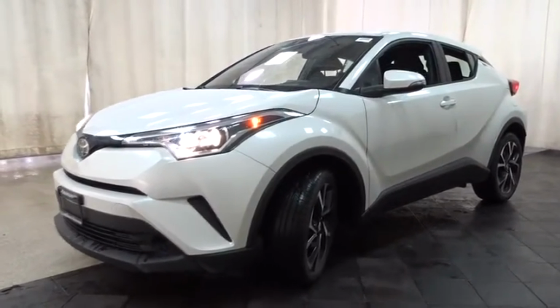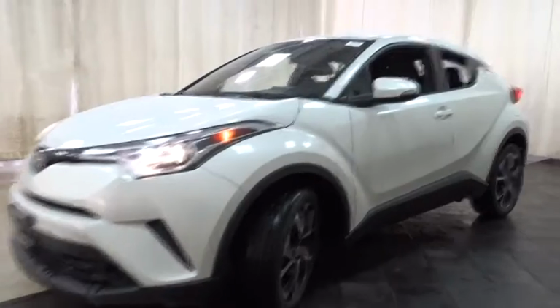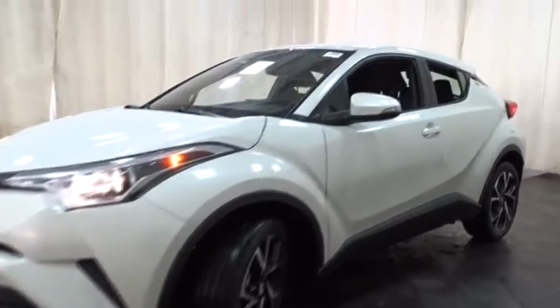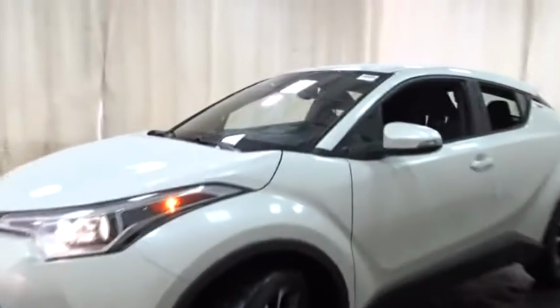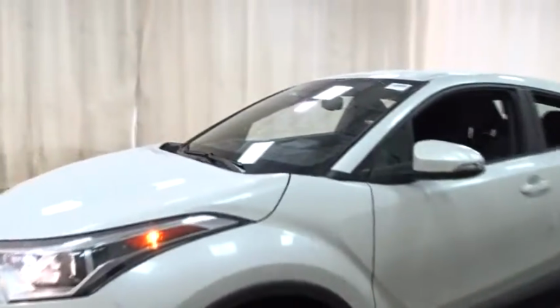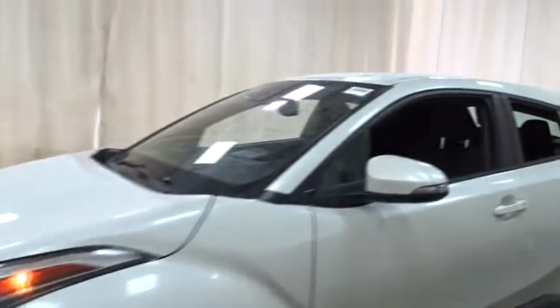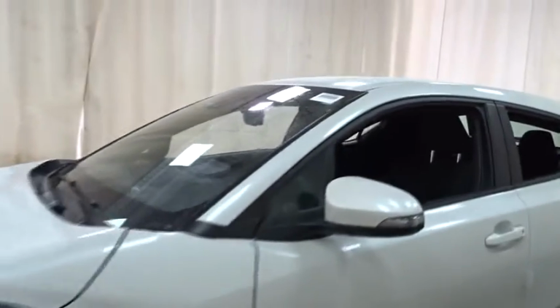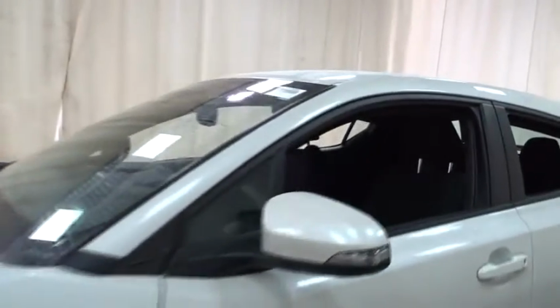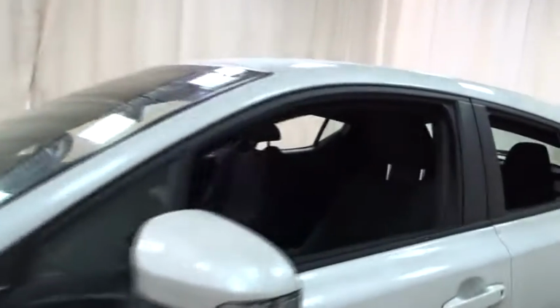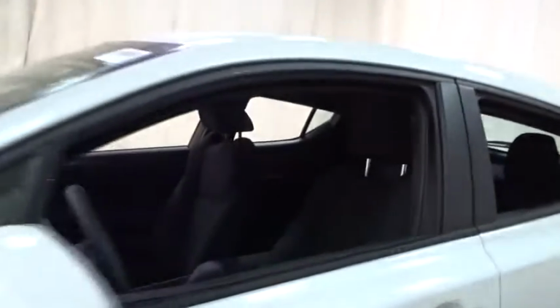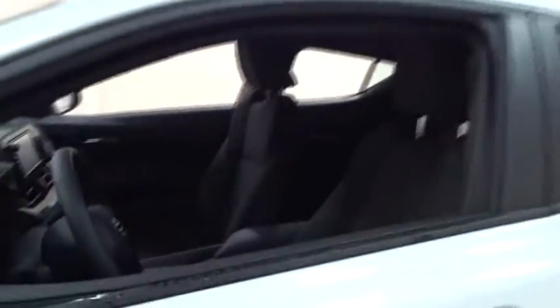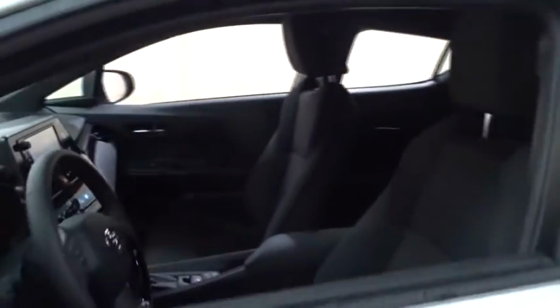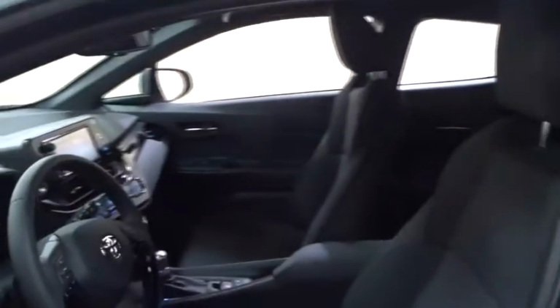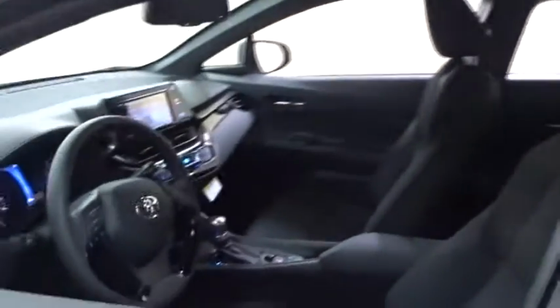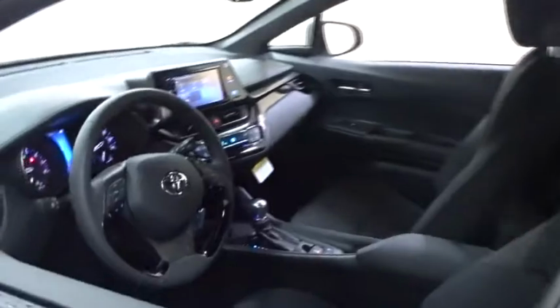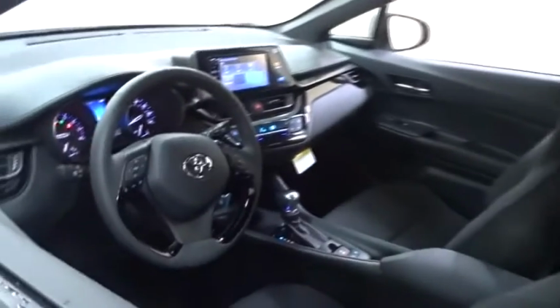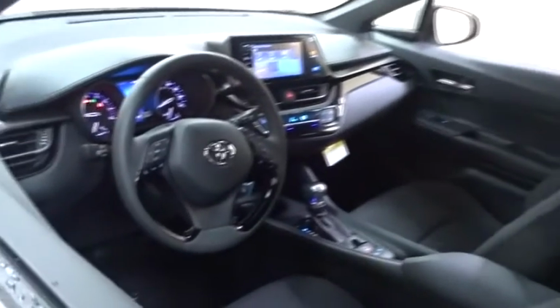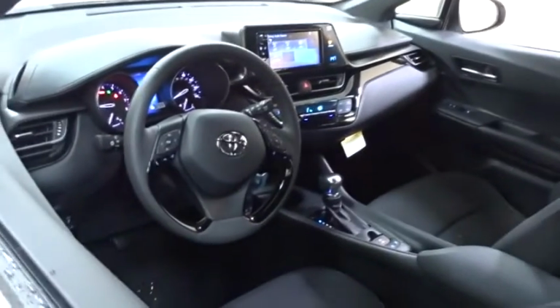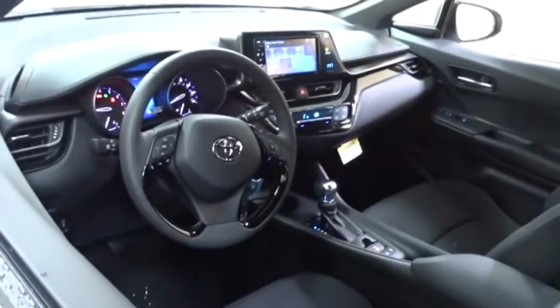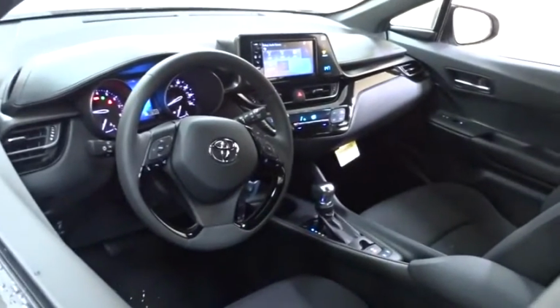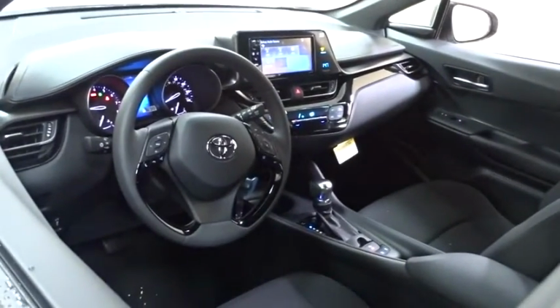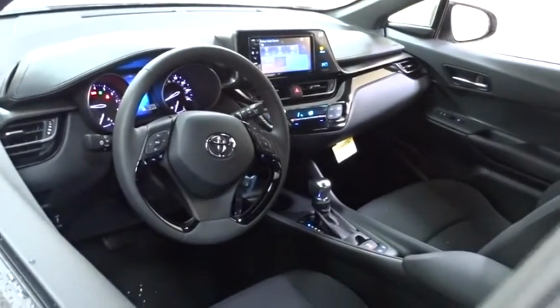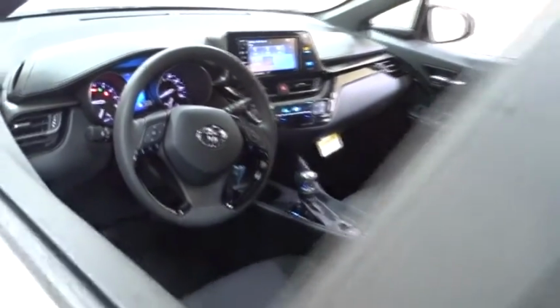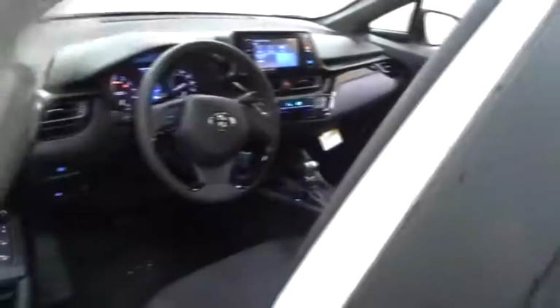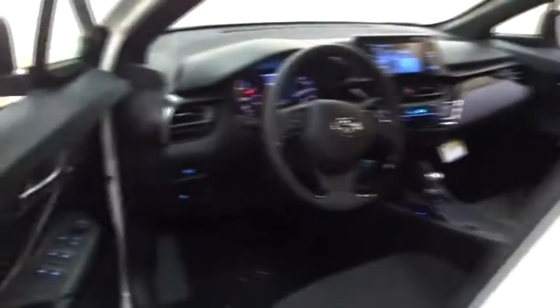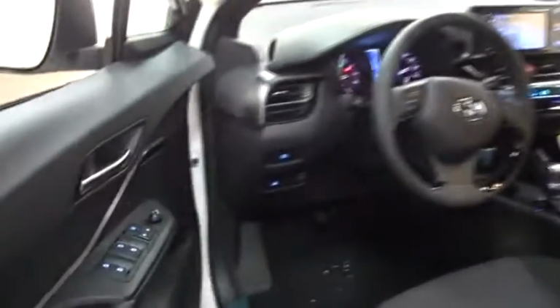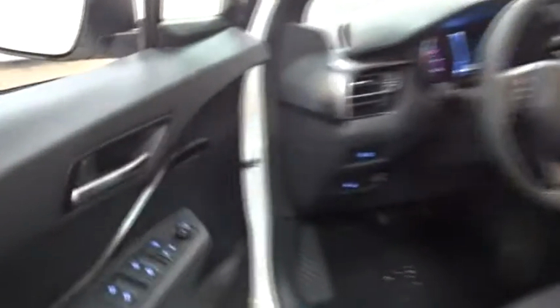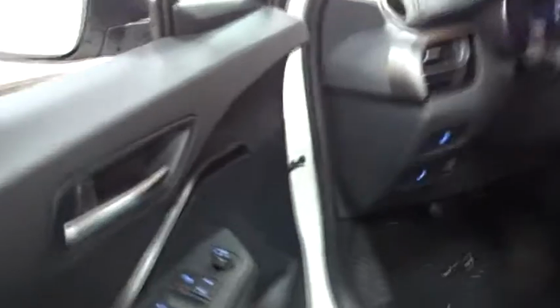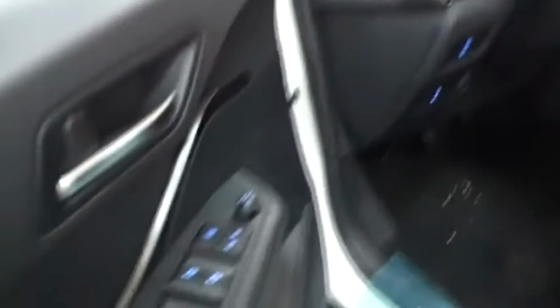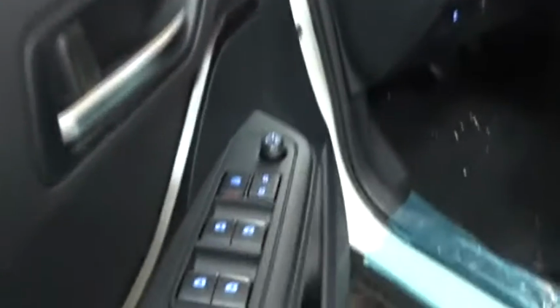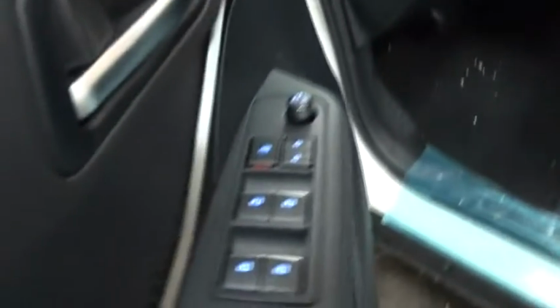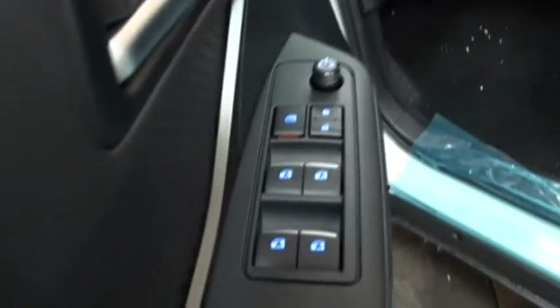Here are some of this vehicle's great options: lane departure warning, stability control, keyless entry, steering wheel audio controls, anti-lock braking system, backup camera, traction control, leather-wrapped steering wheel.